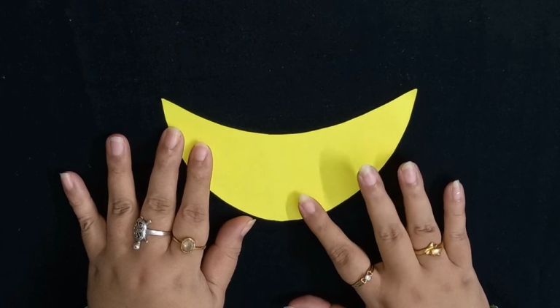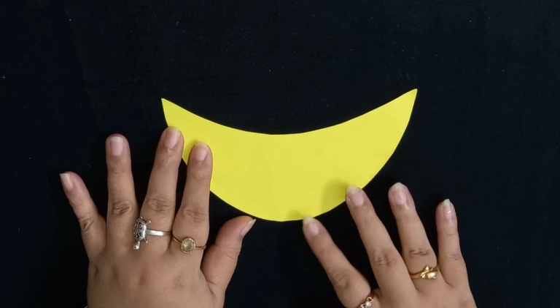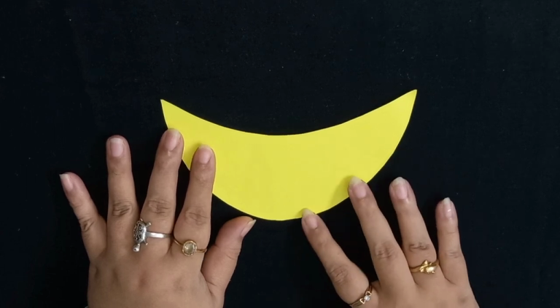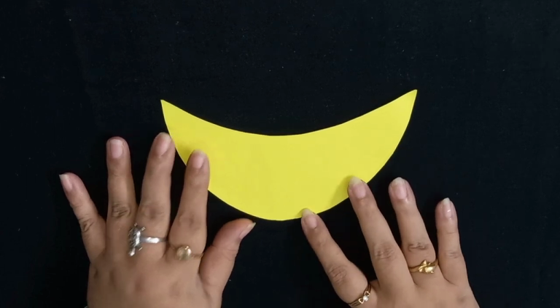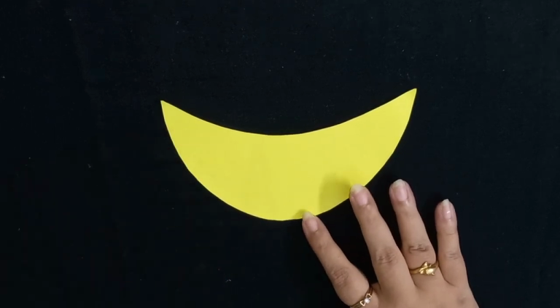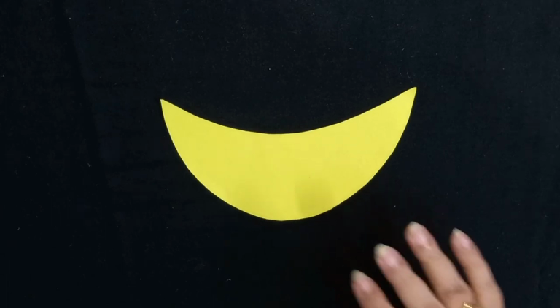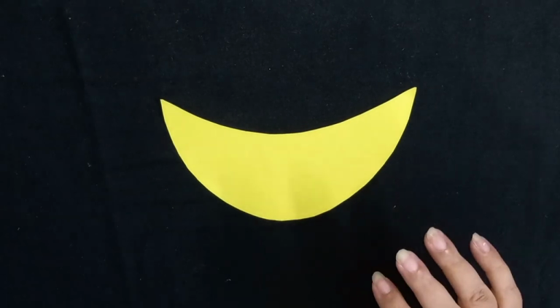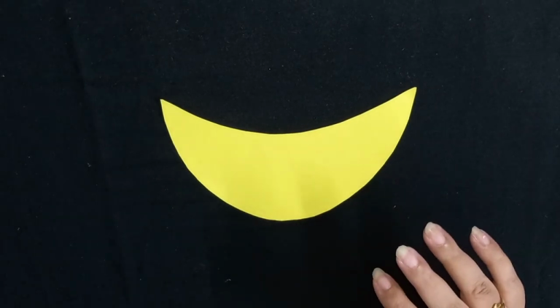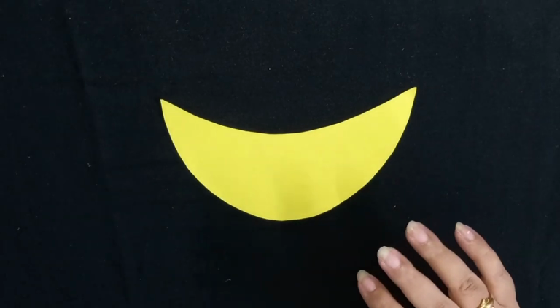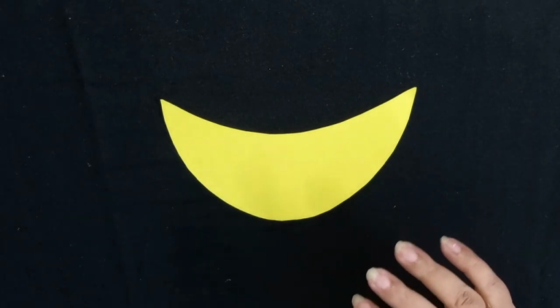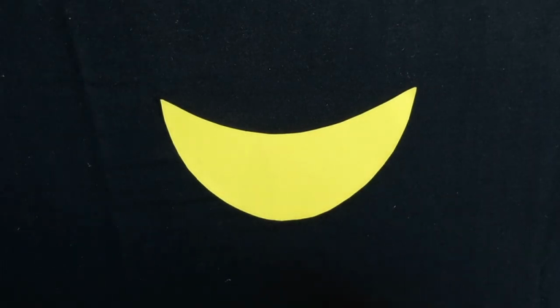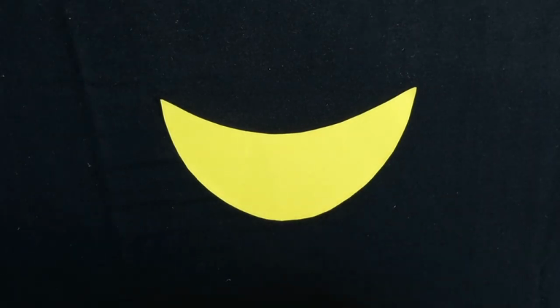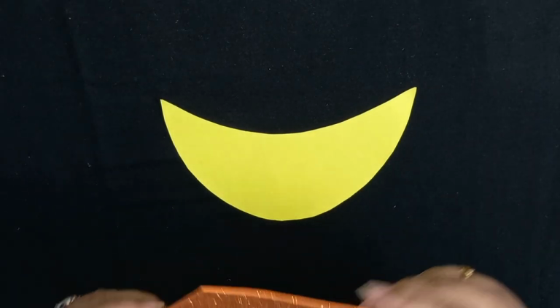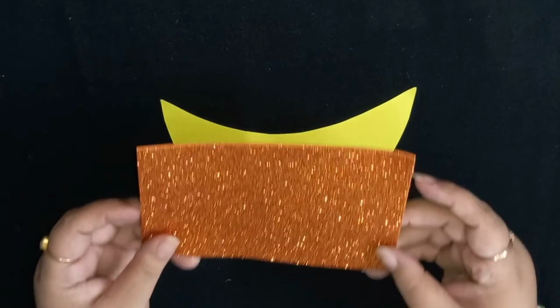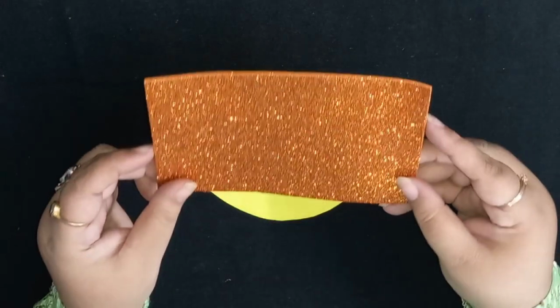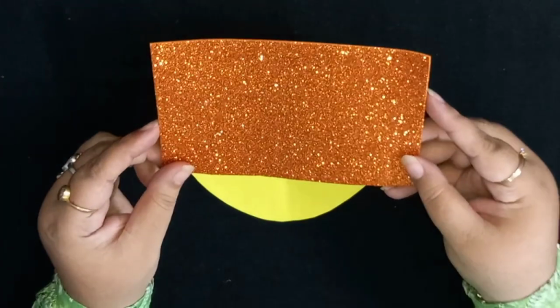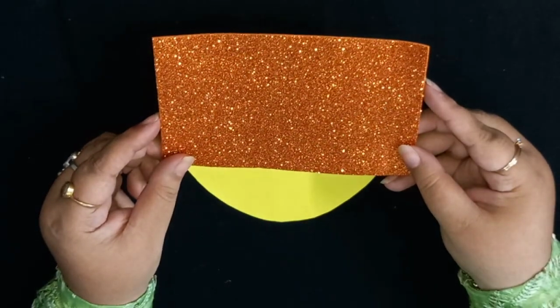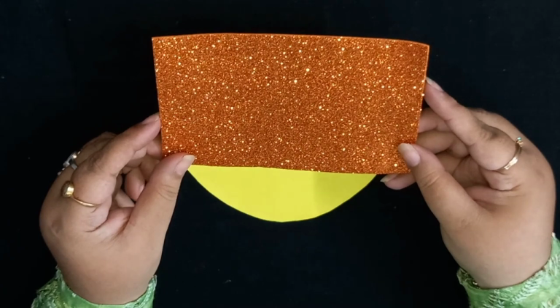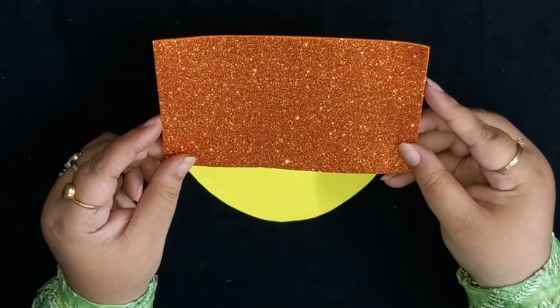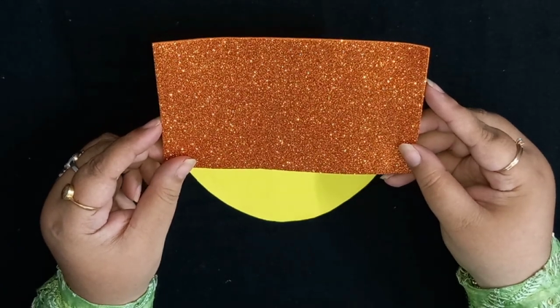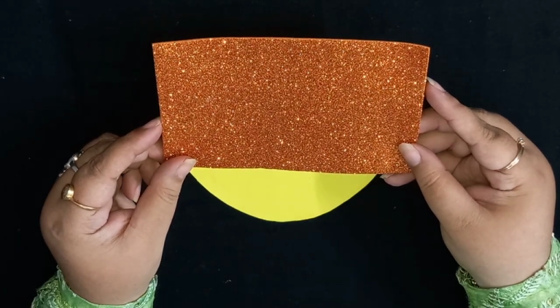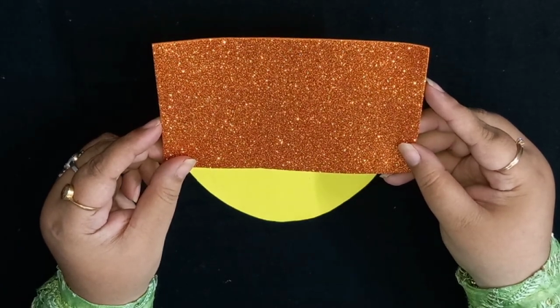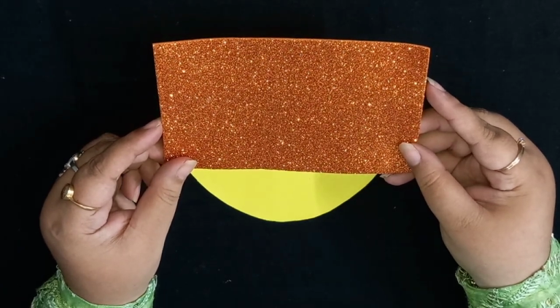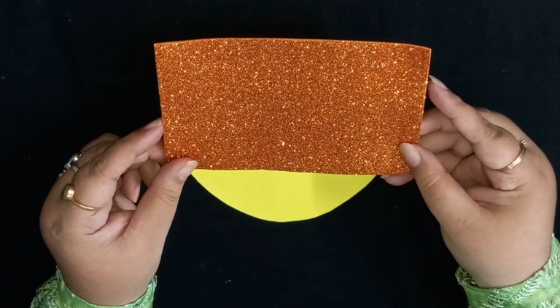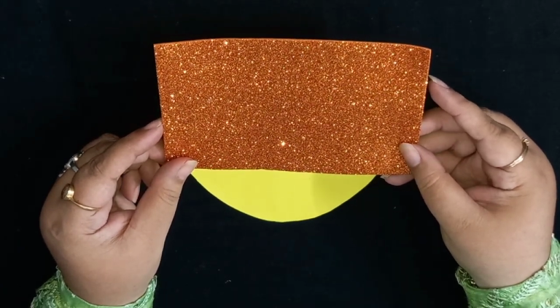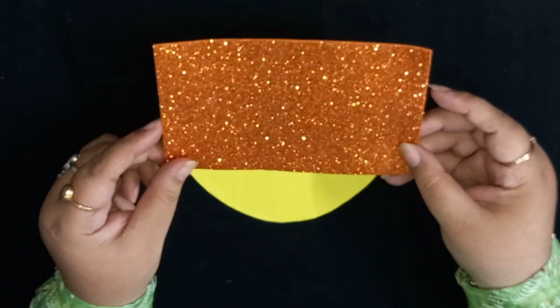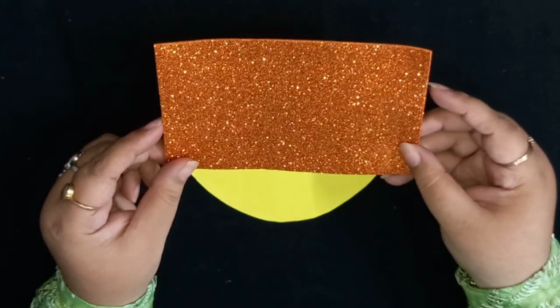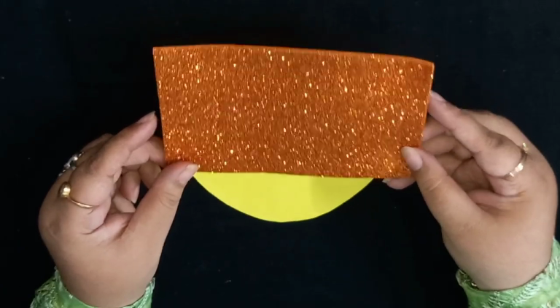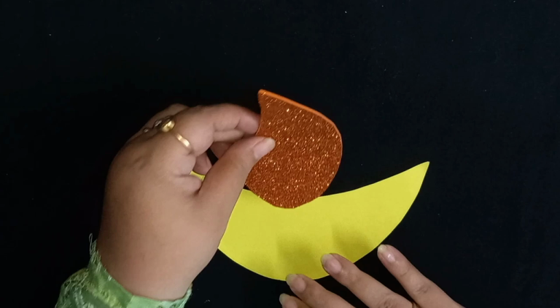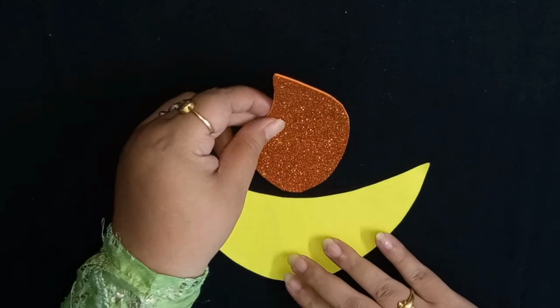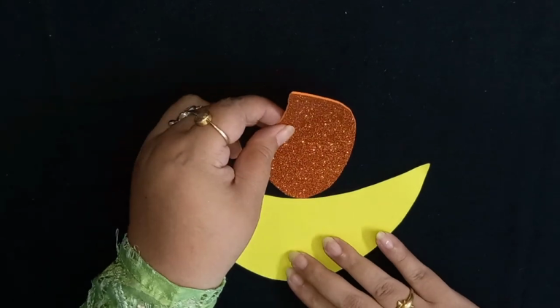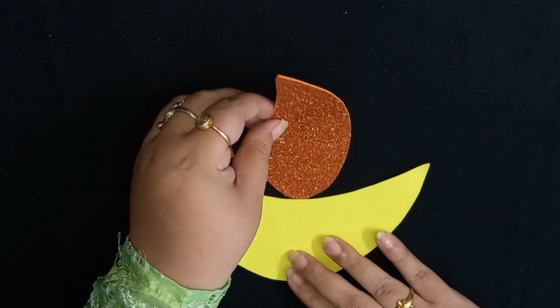Now we need to cut the wick. To make the wick, we need orange glitter paper. This we will cut in the shape of a drop, like this.